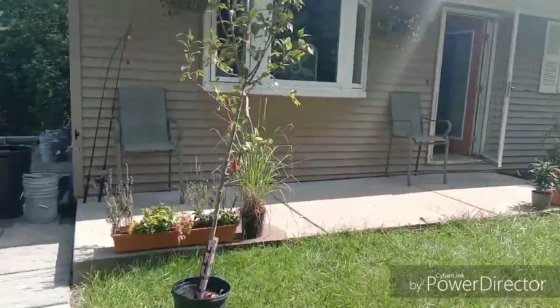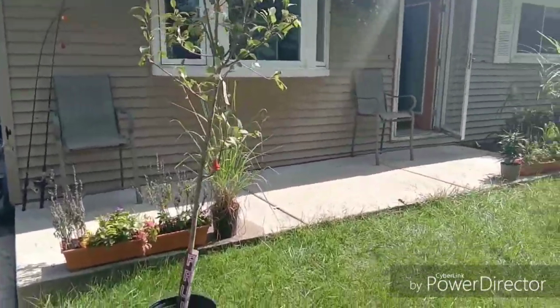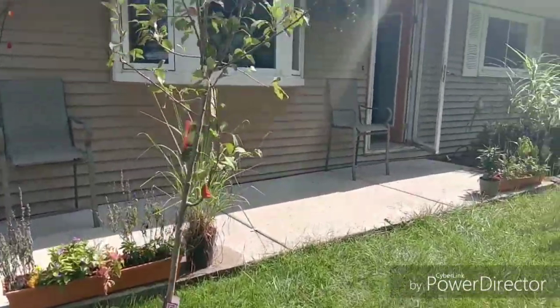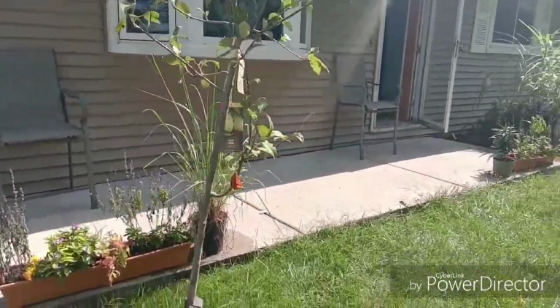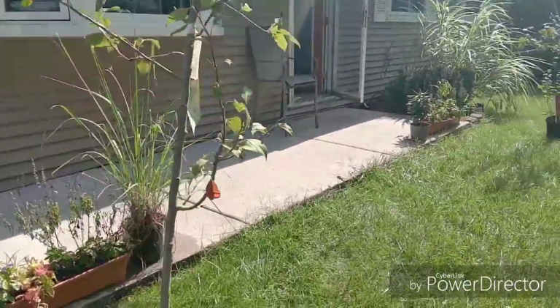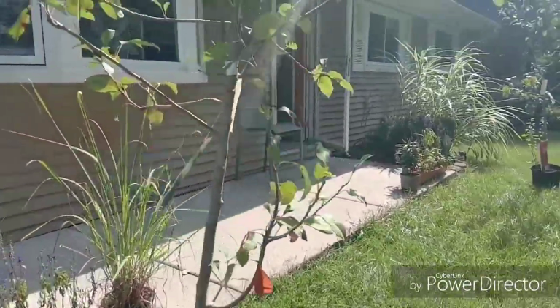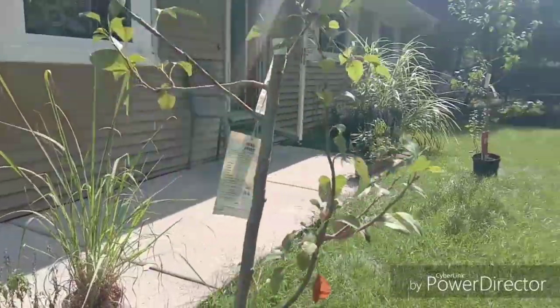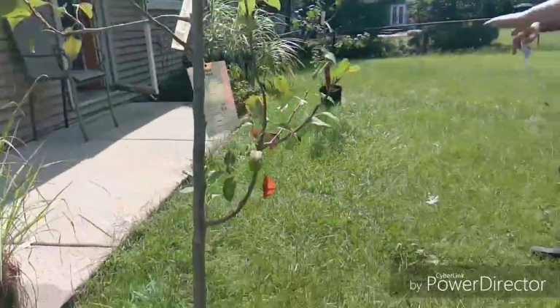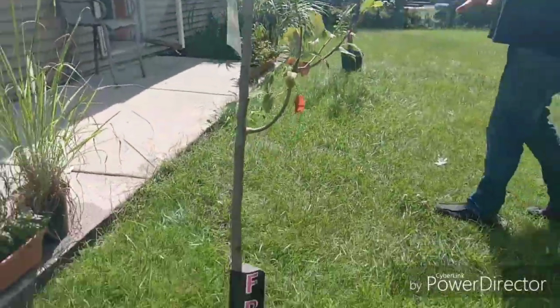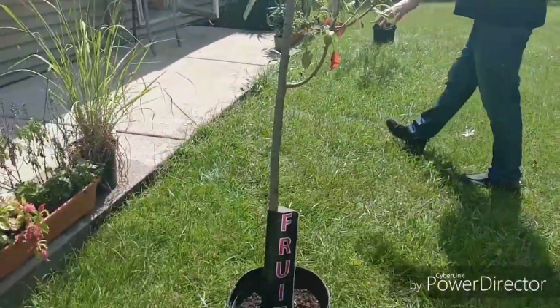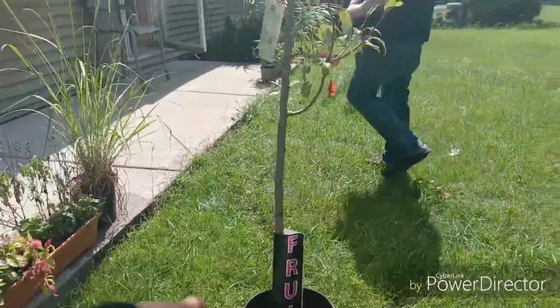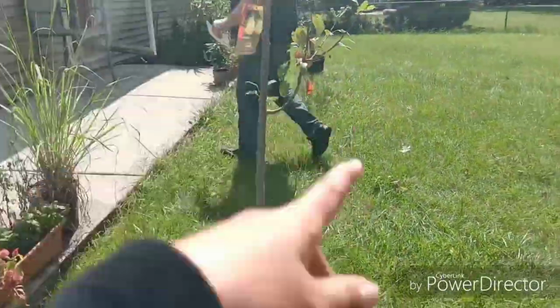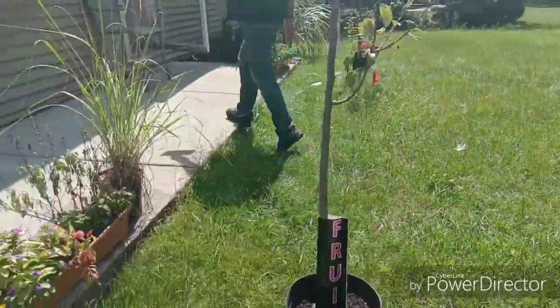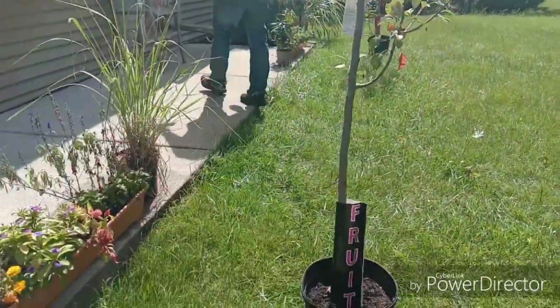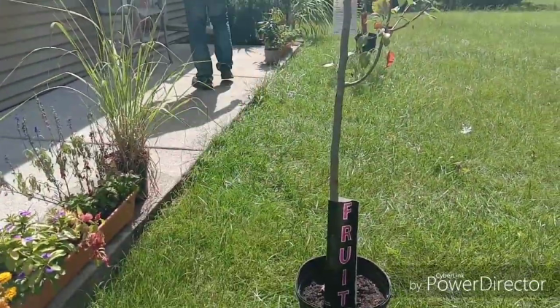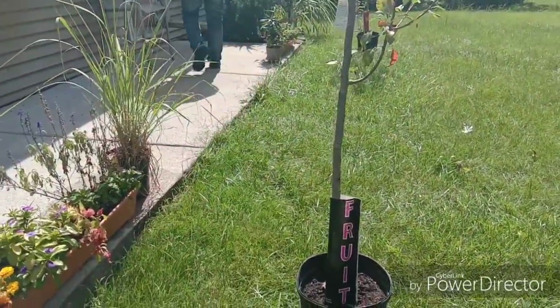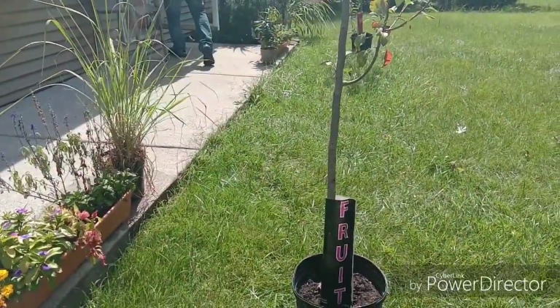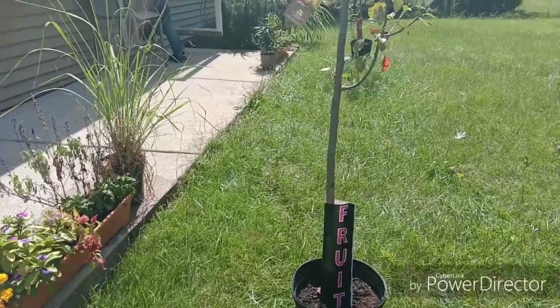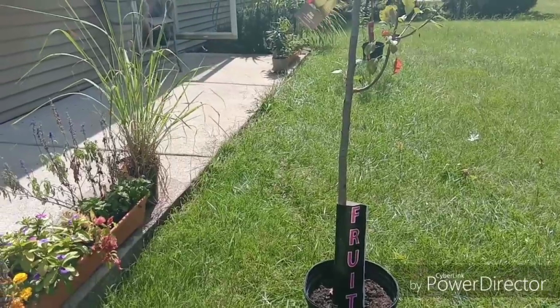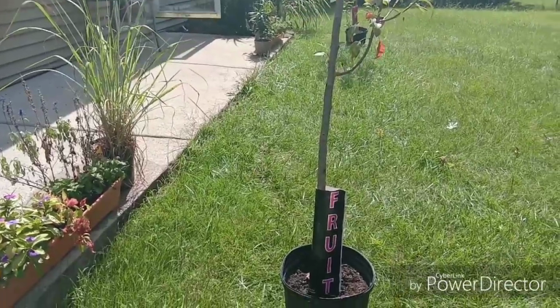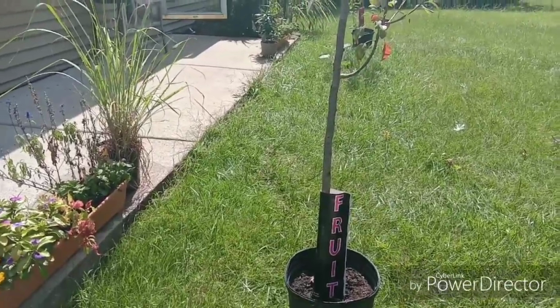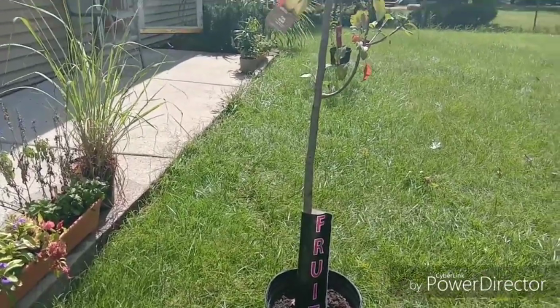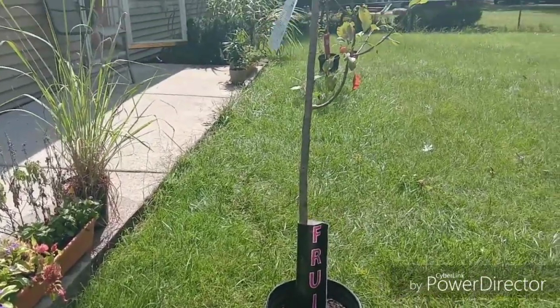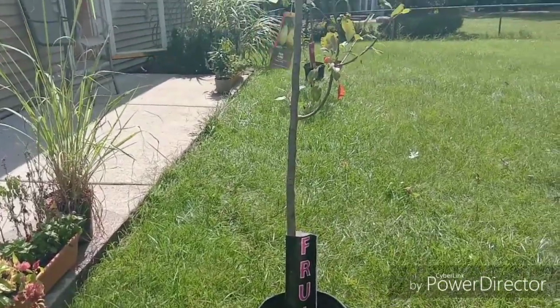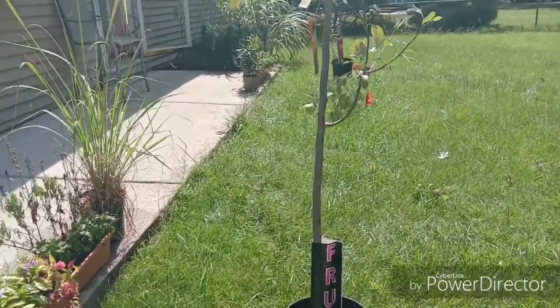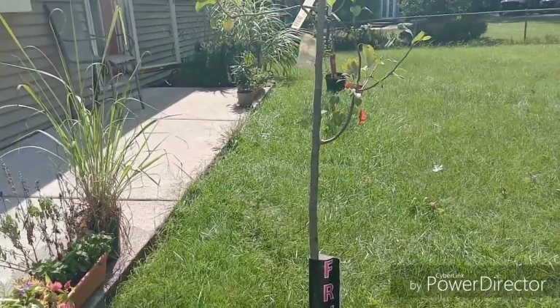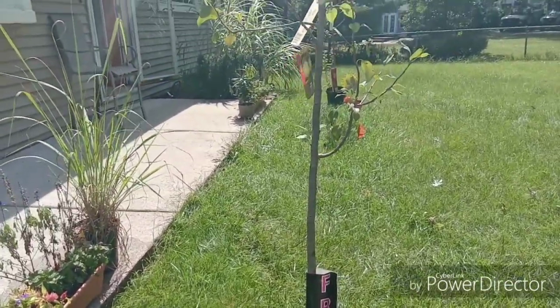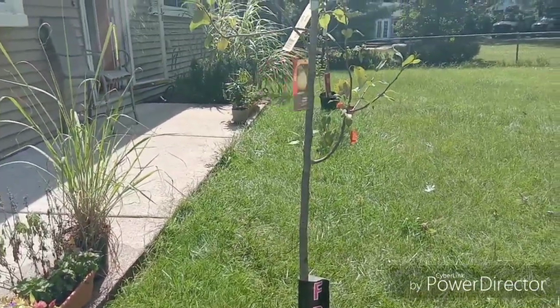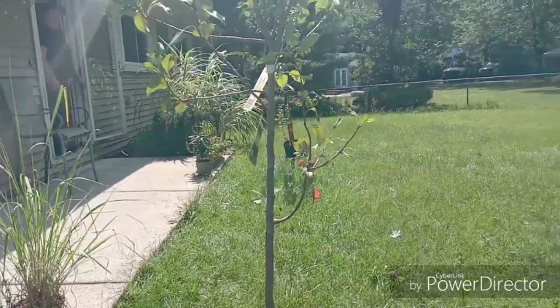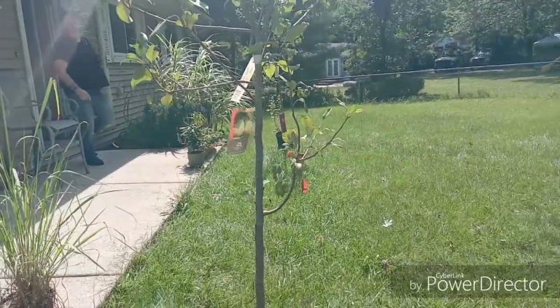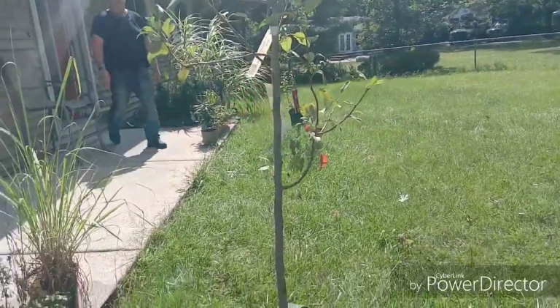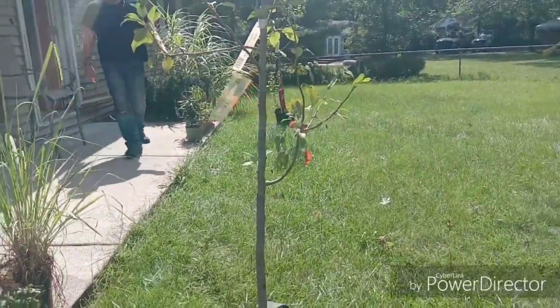And then this way next spring, you can plant stuff. Yeah, we can plant some flowers, vegetables. Vegetables behind our house, the back side. In front is flowers.